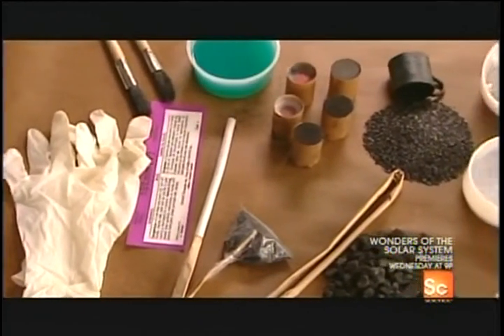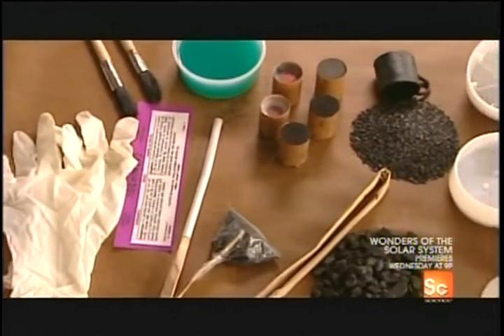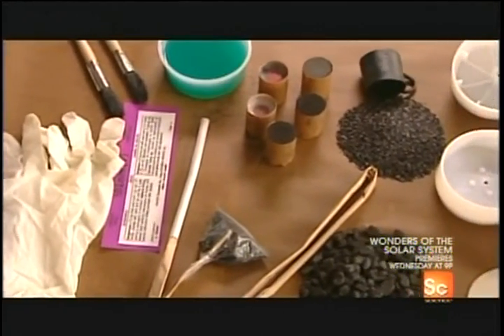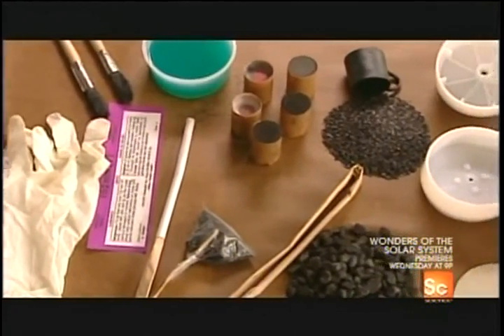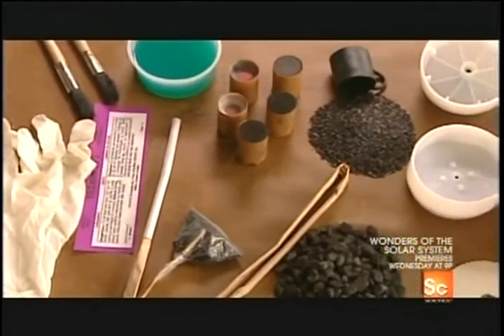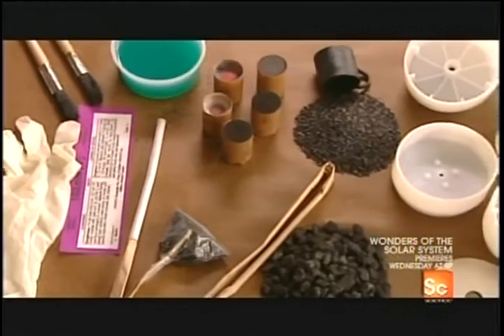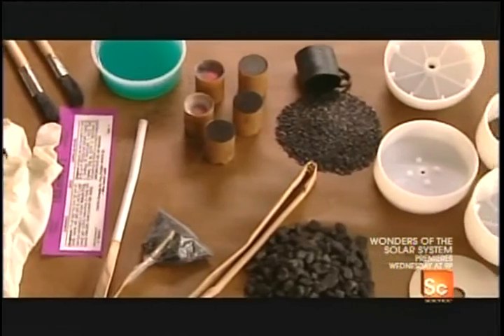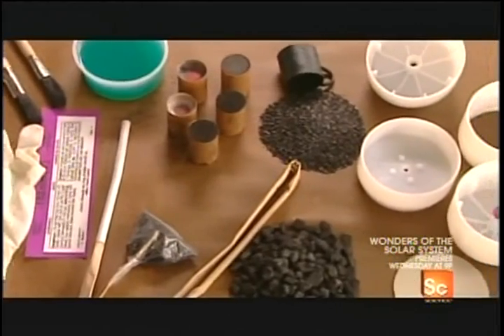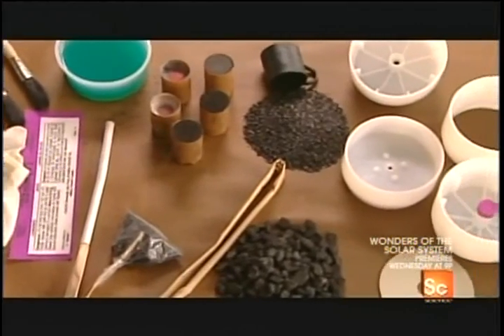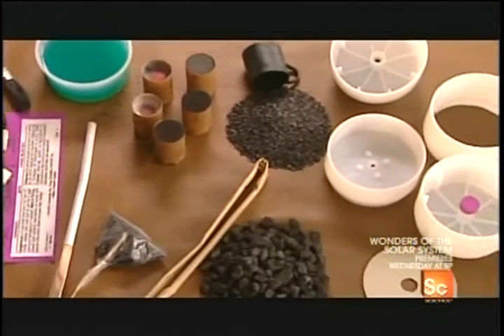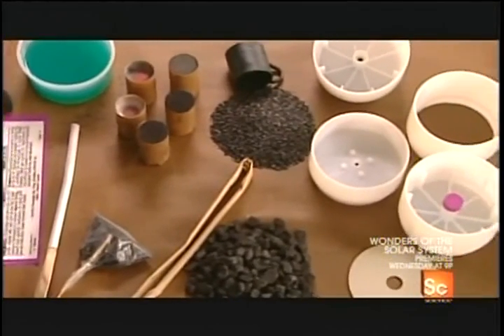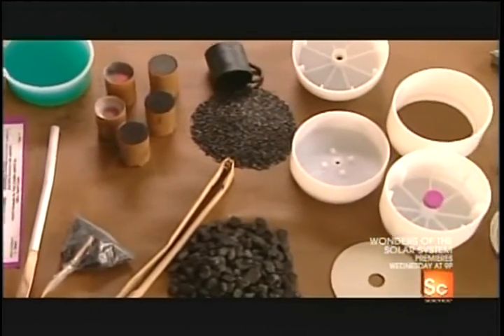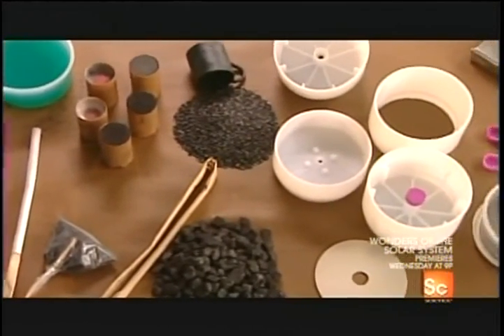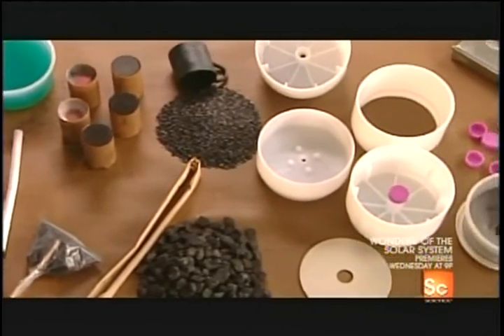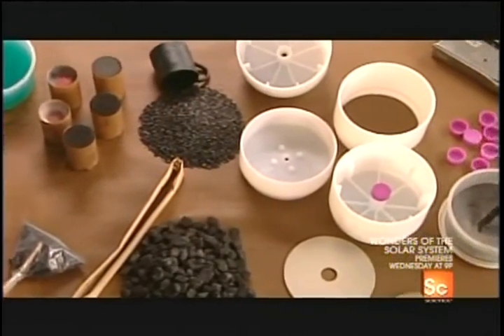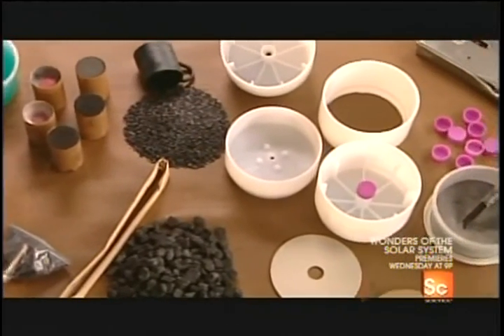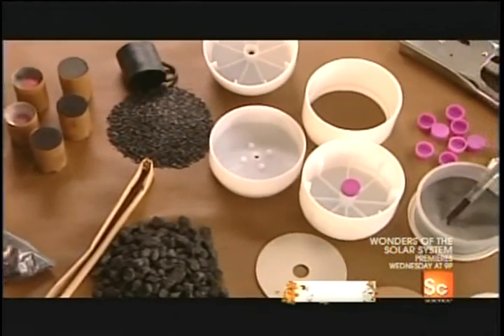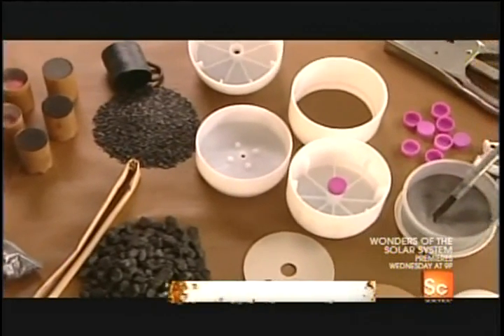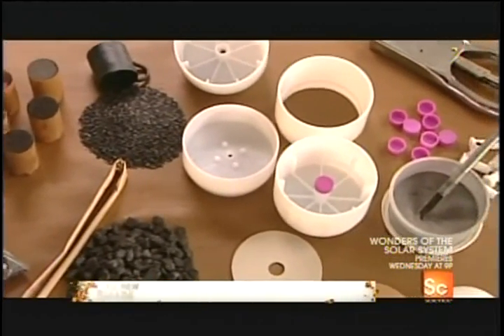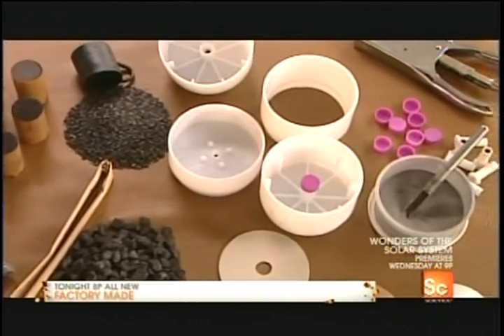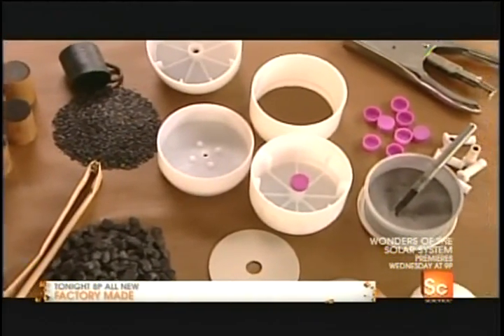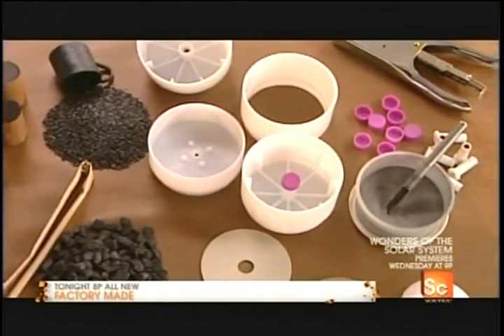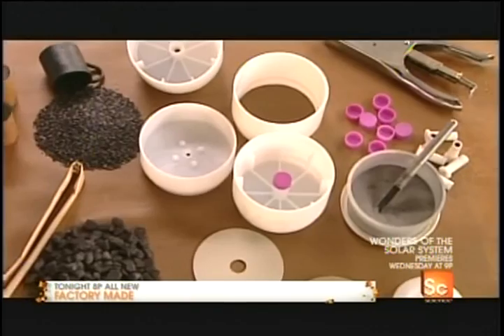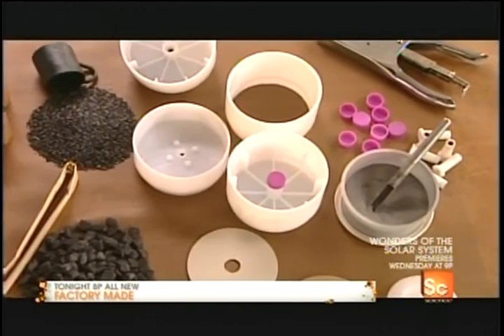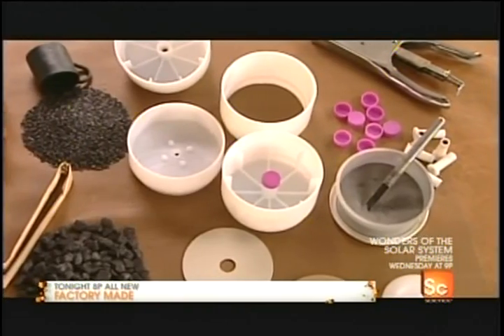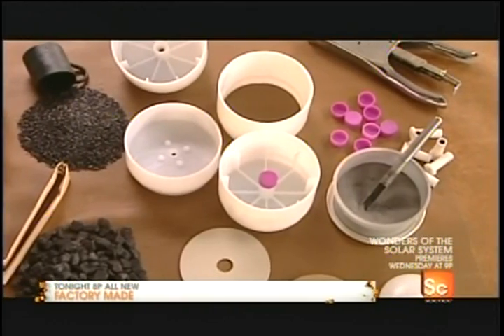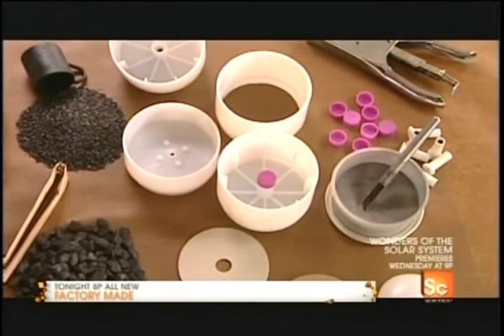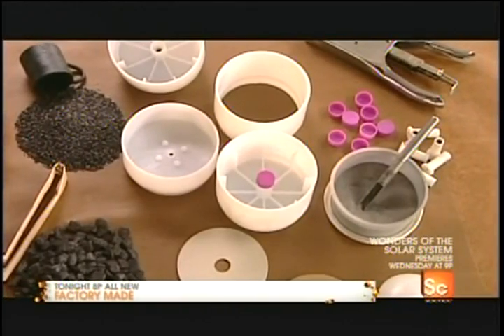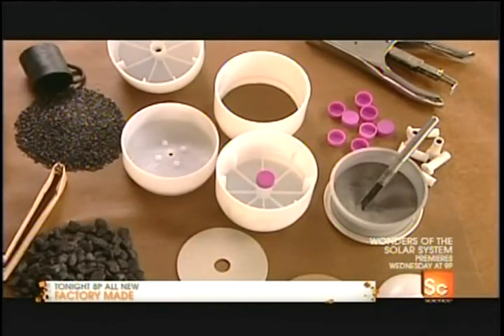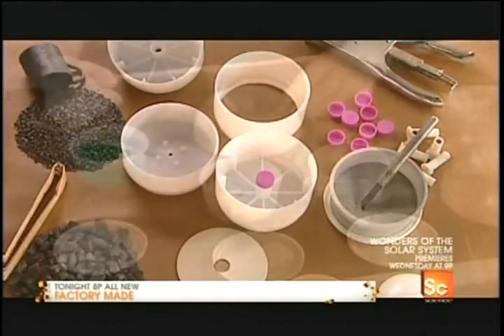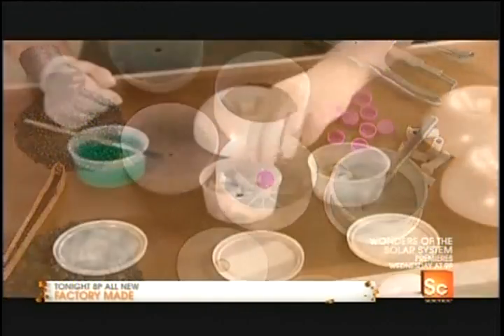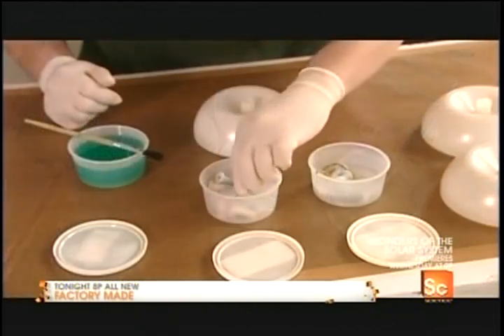A firework is made up of separate compartments within a shell. The burning fuse explodes one compartment at a time, creating those staggered bursts in the sky.